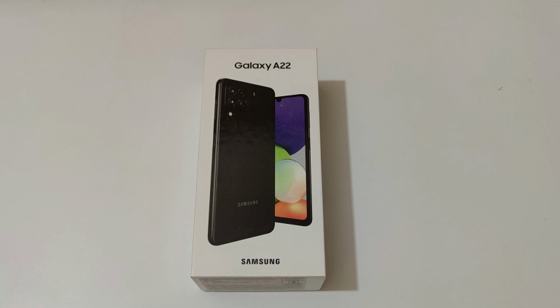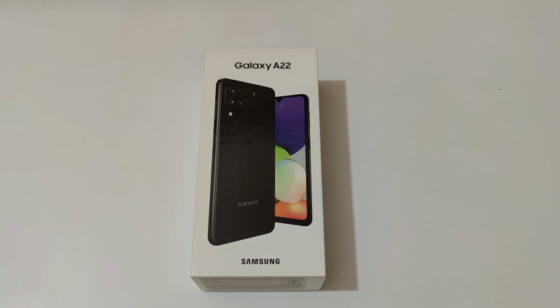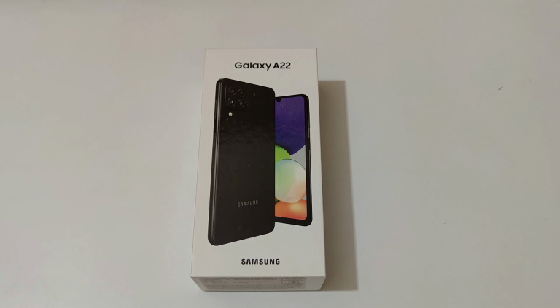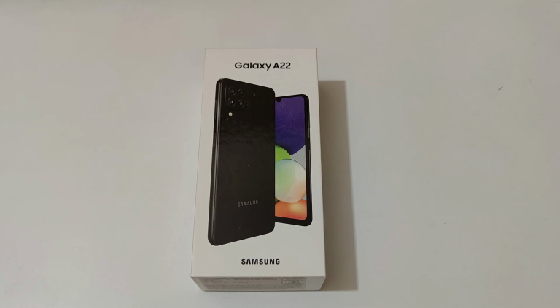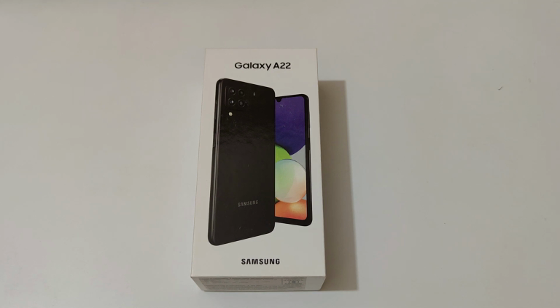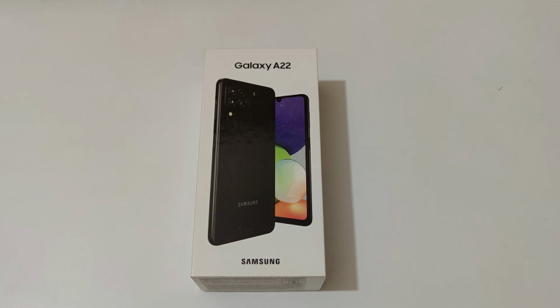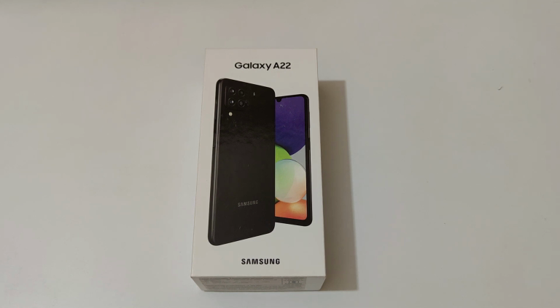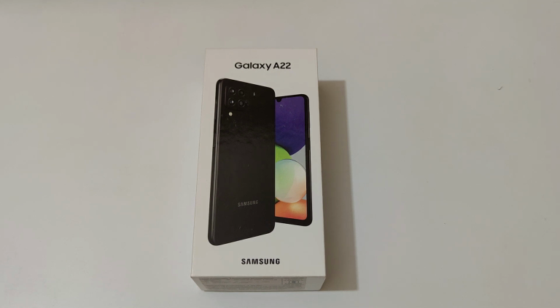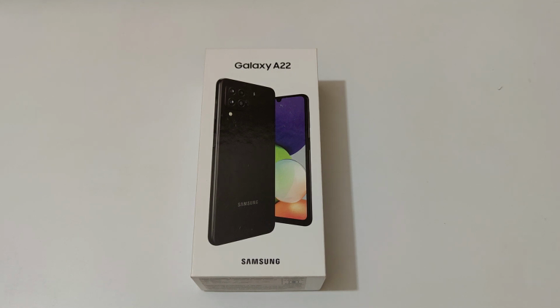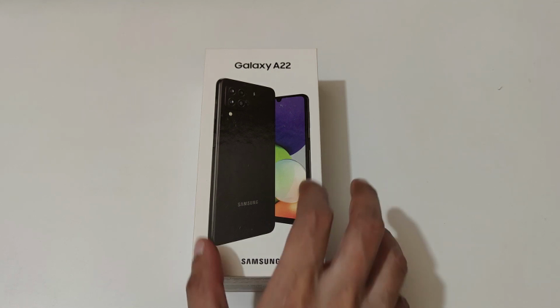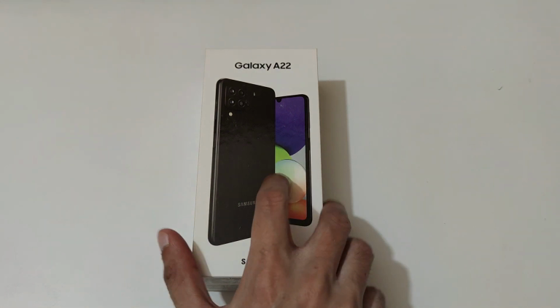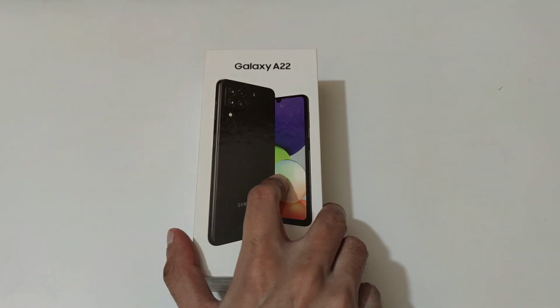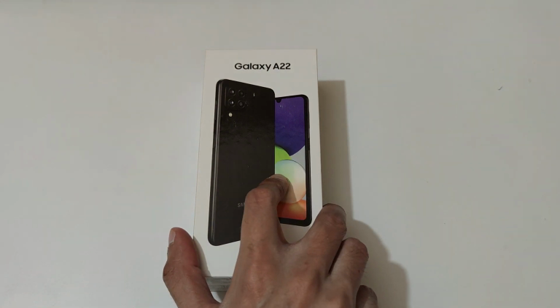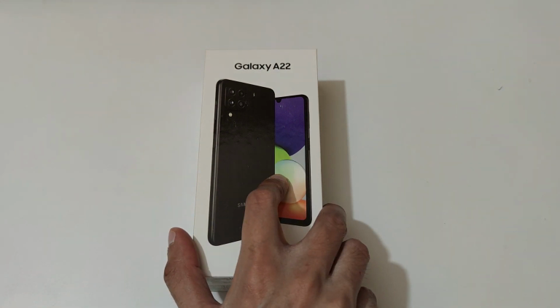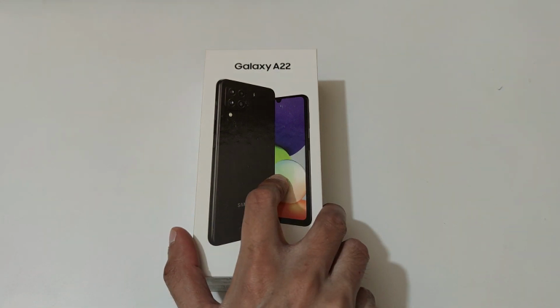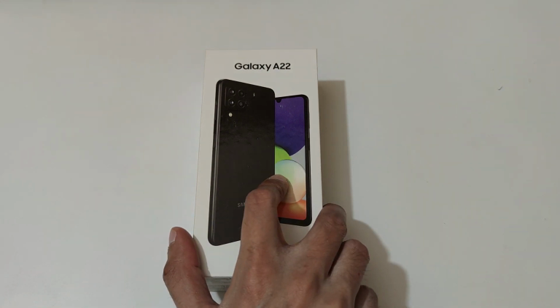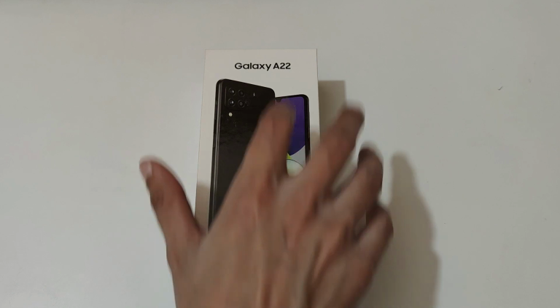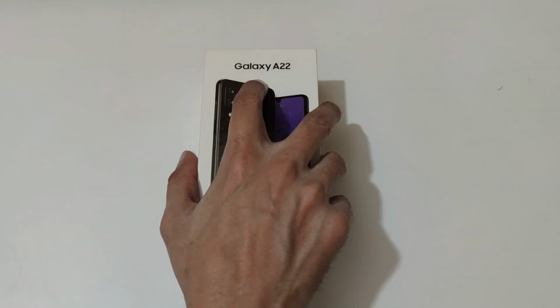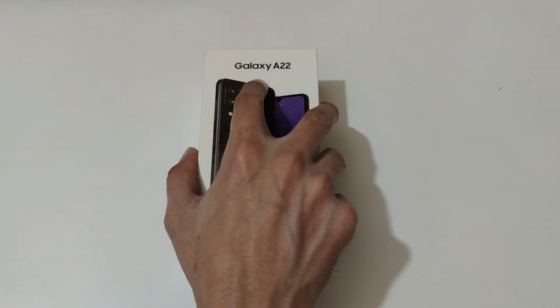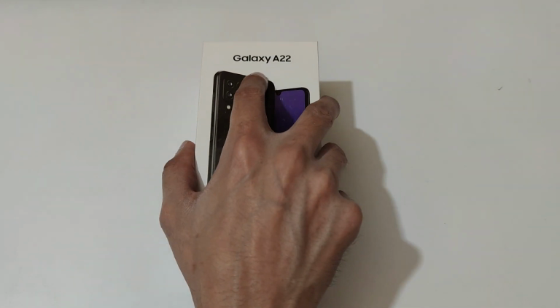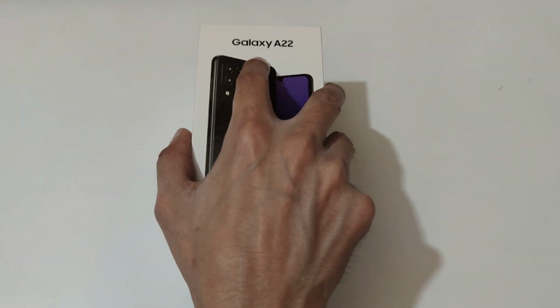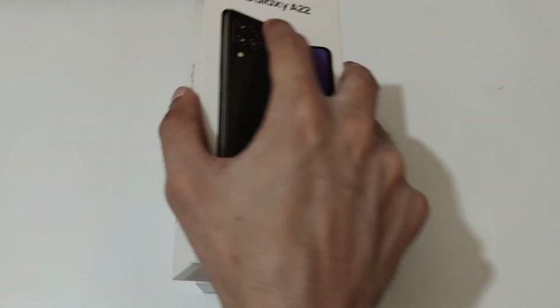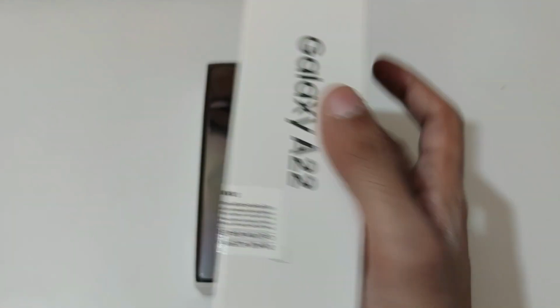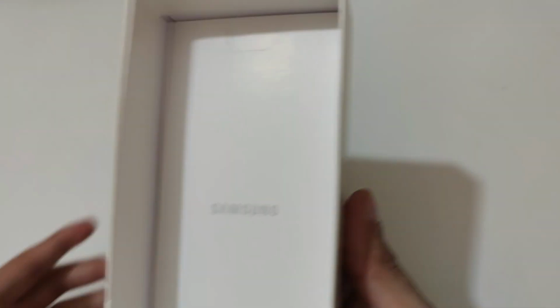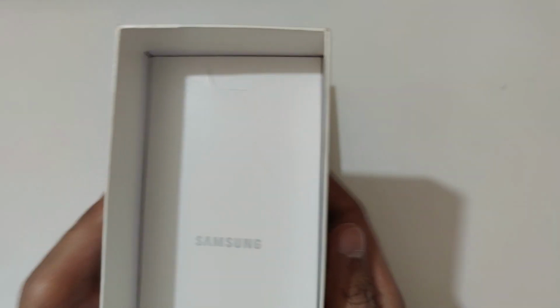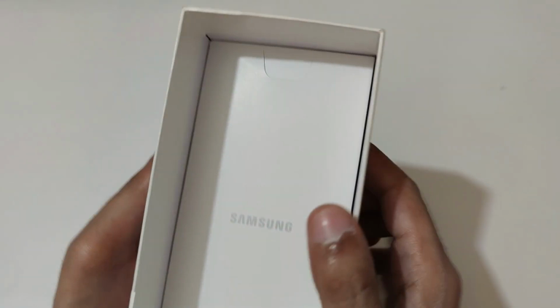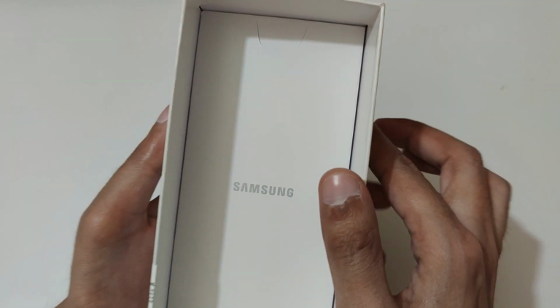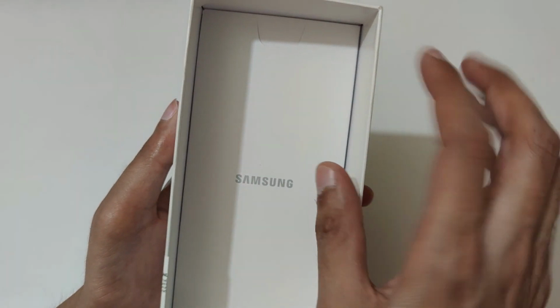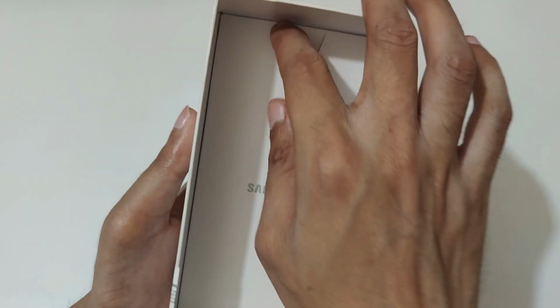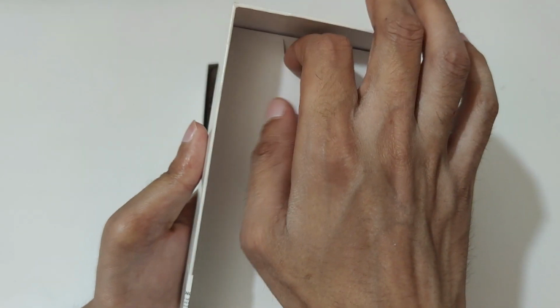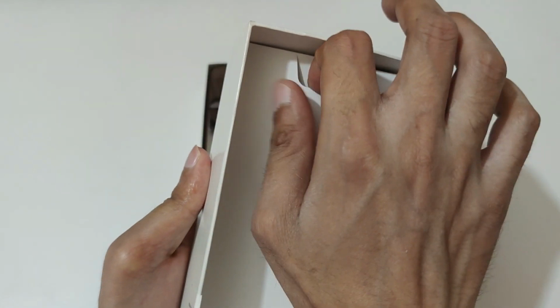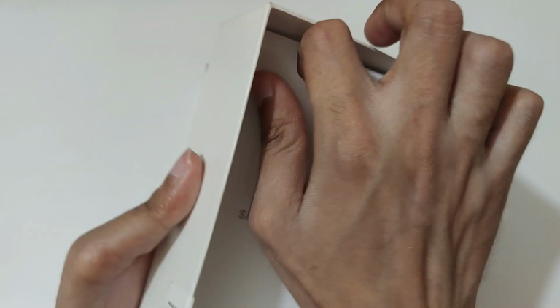Hey guys, welcome to my channel. In this video I'm going to do the unboxing of a Samsung Galaxy A22 smartphone. So now let's quickly open it up. If we open it from the top we get this small box.